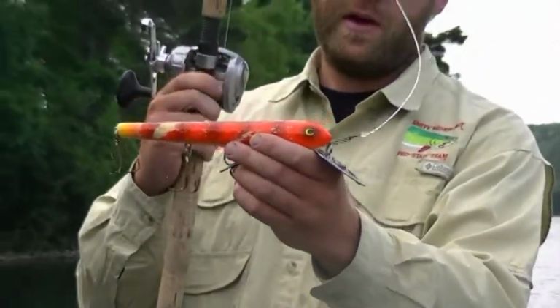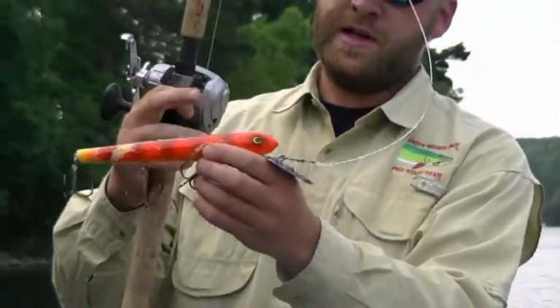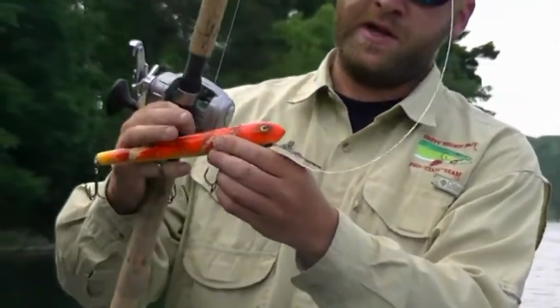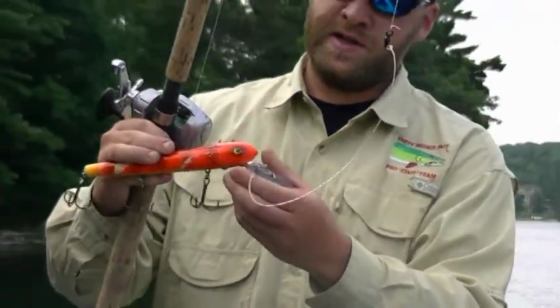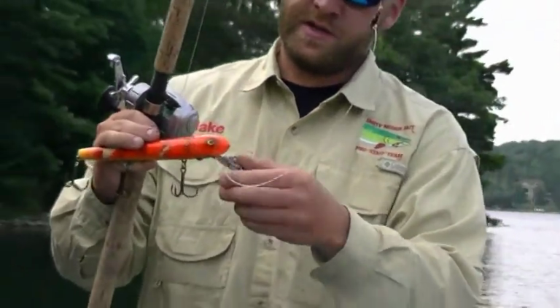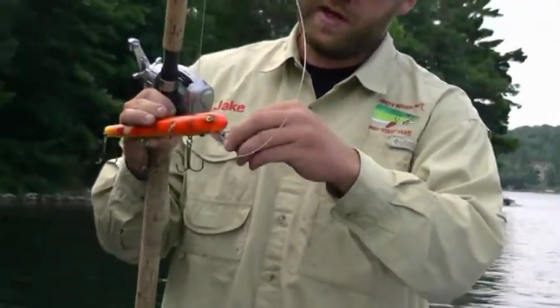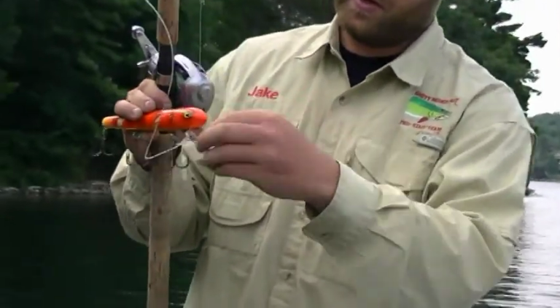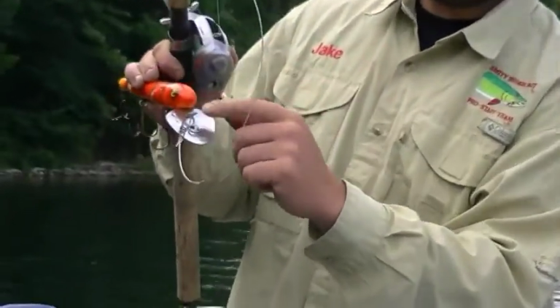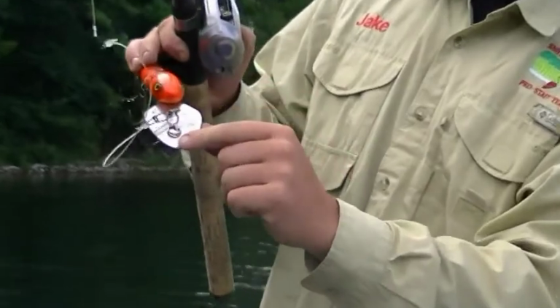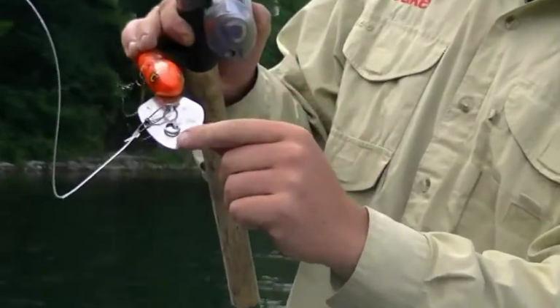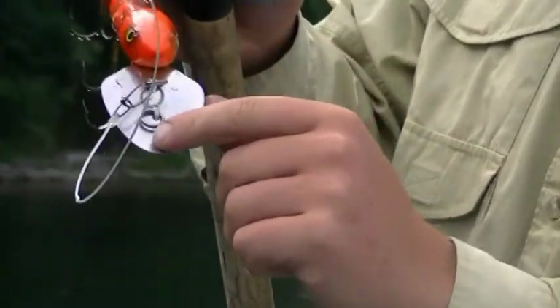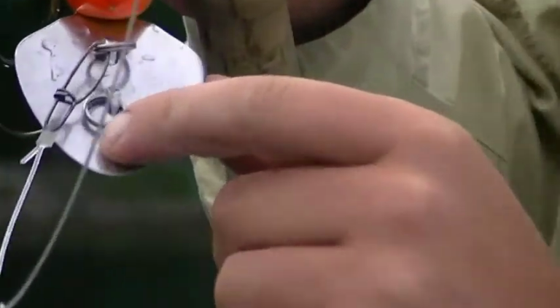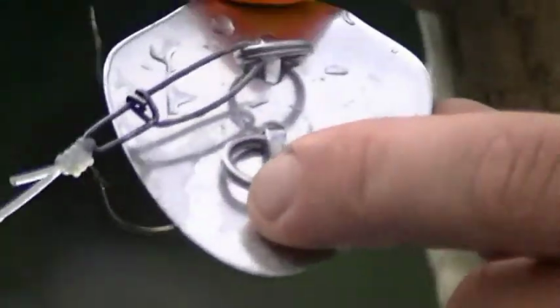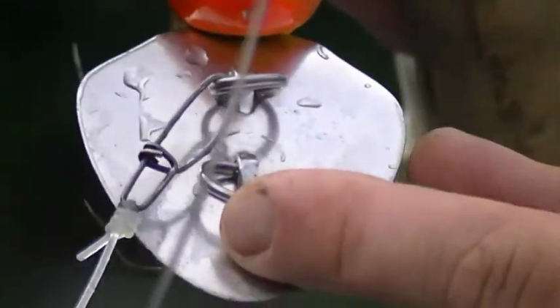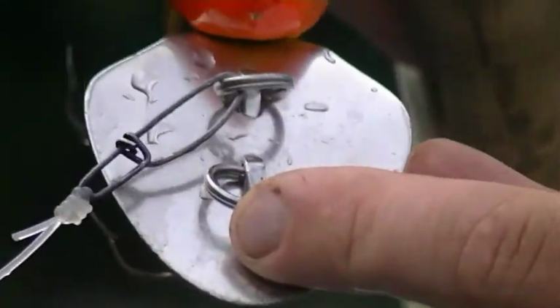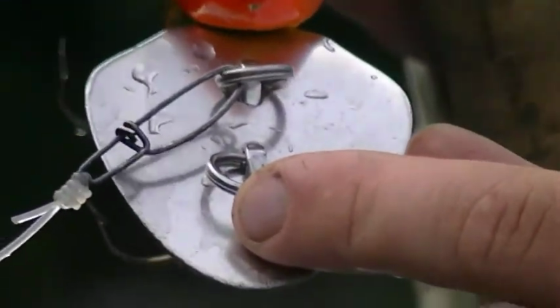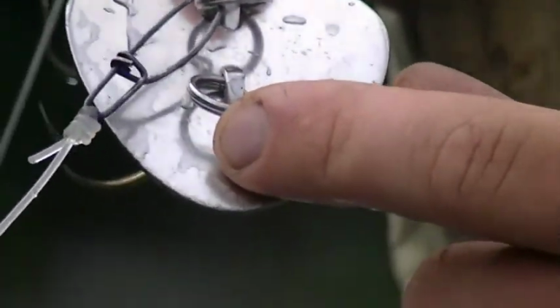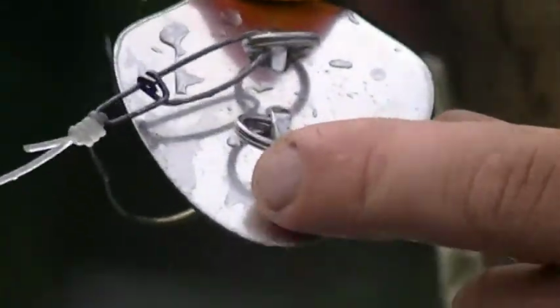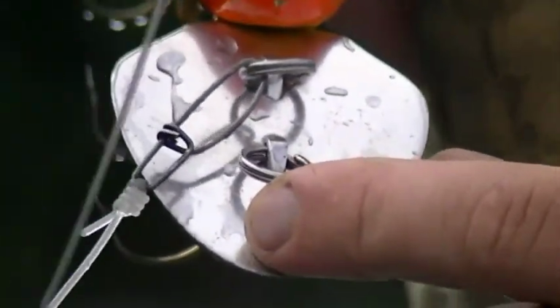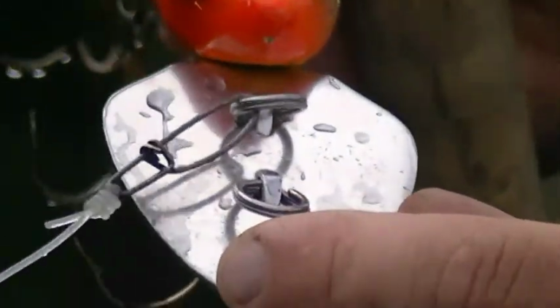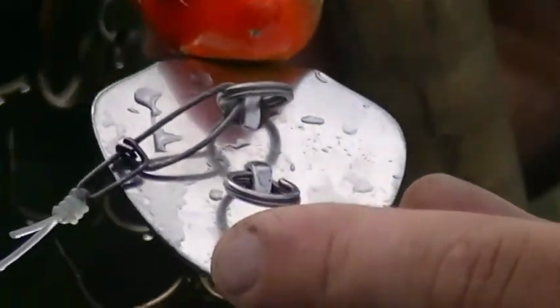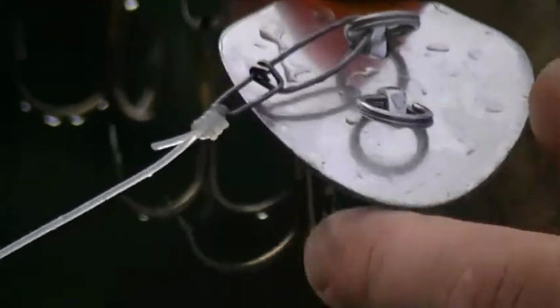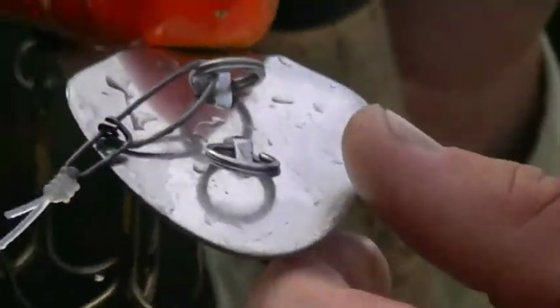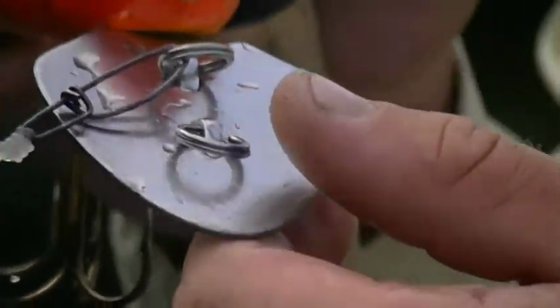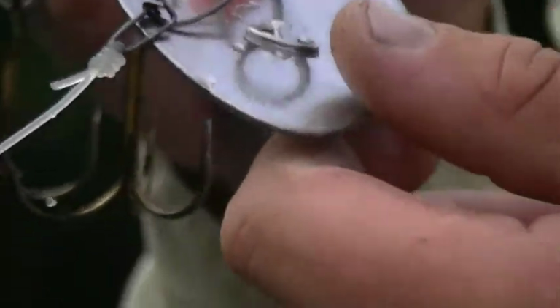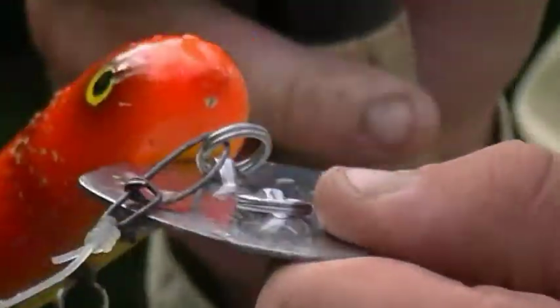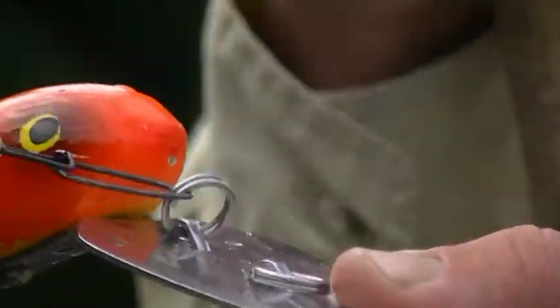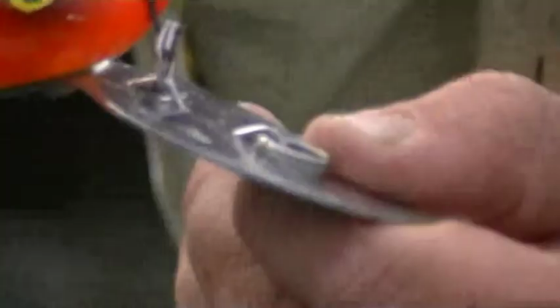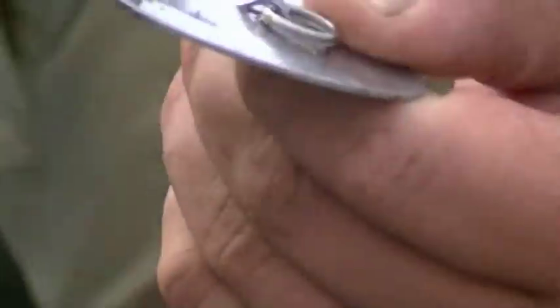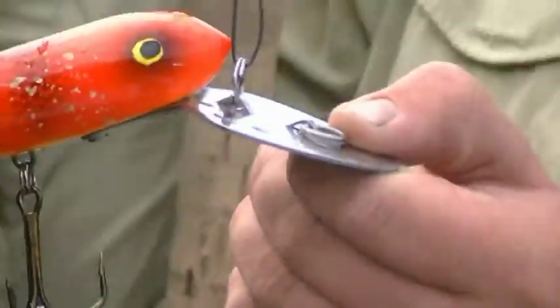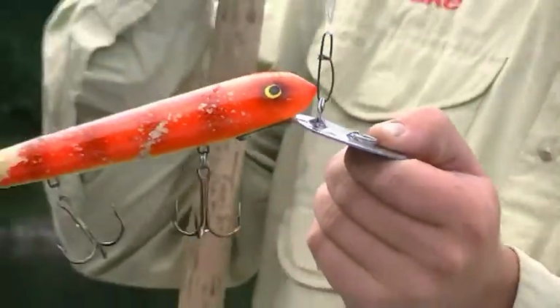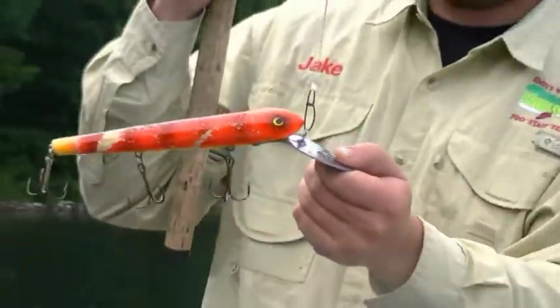On the deep setting, you can see it has two settings here on the front lip. In the shallow setting, it will troll about 12 feet. Casting, you can get this down probably 10 or 15 feet, depending on how fast you bring it in.